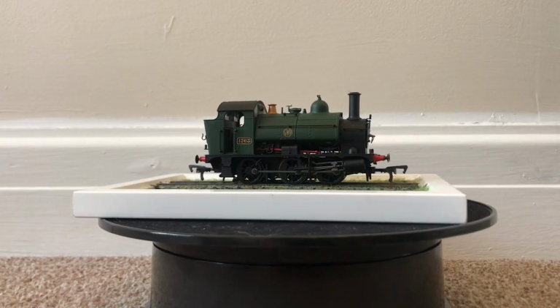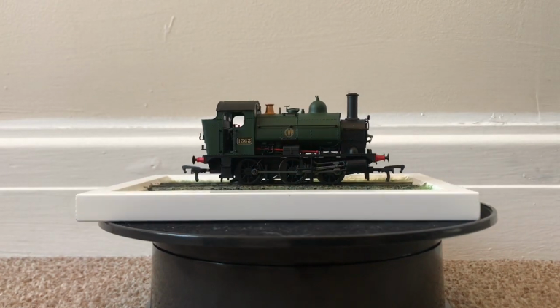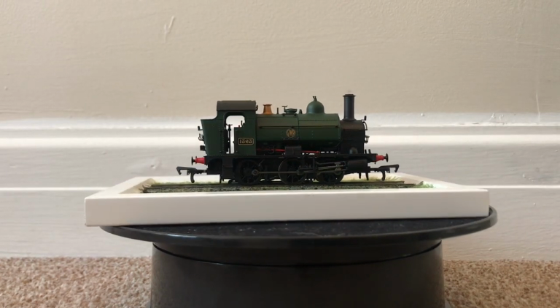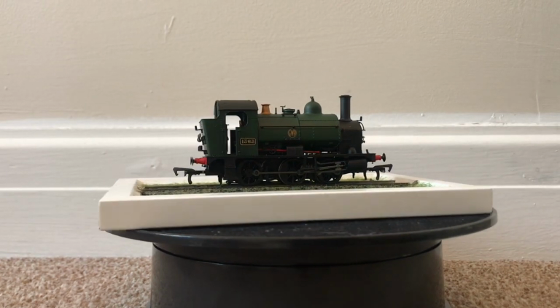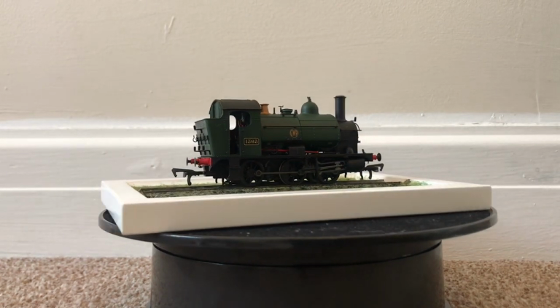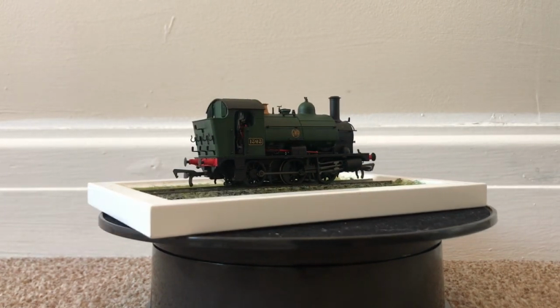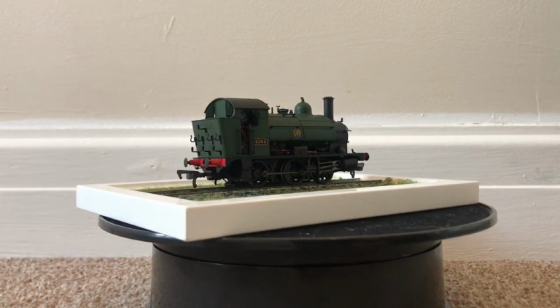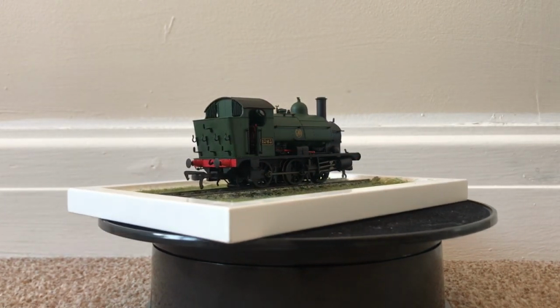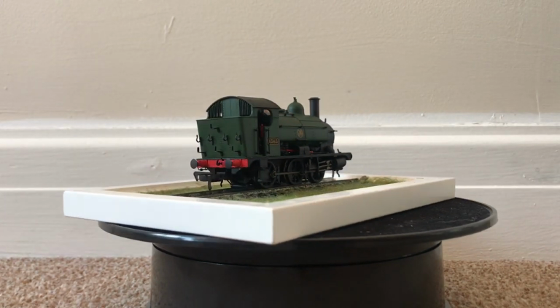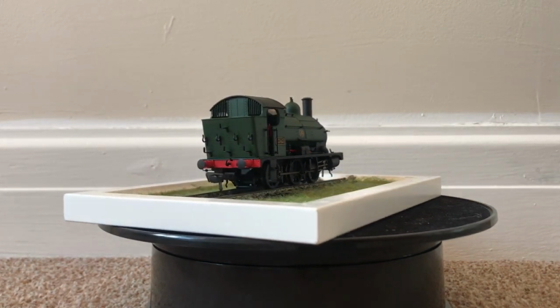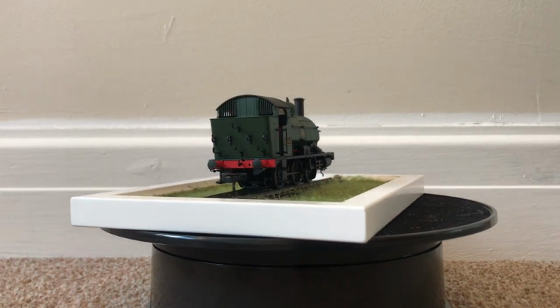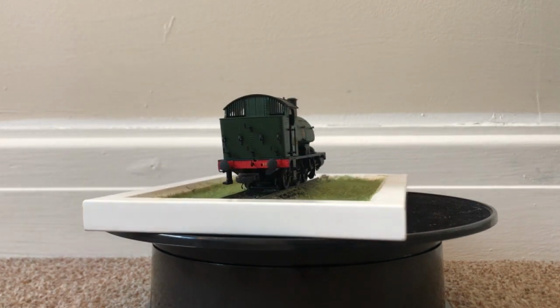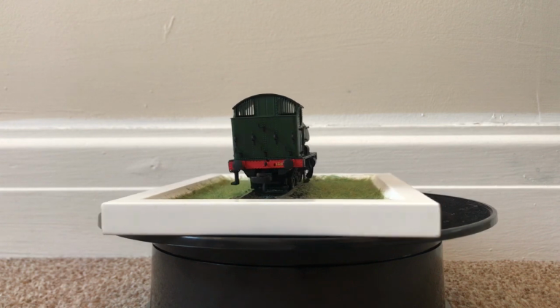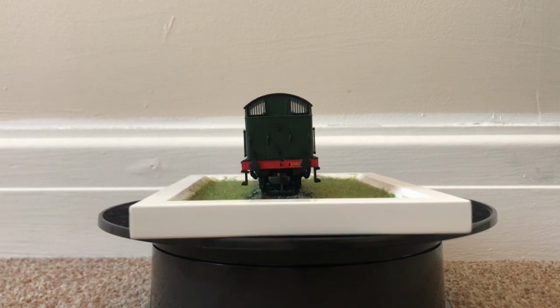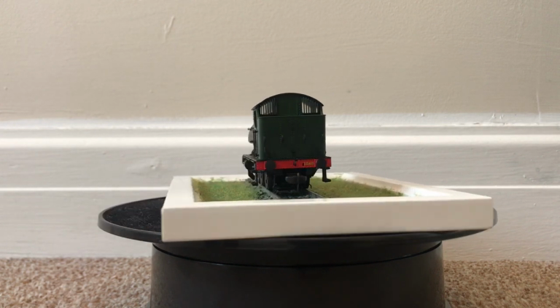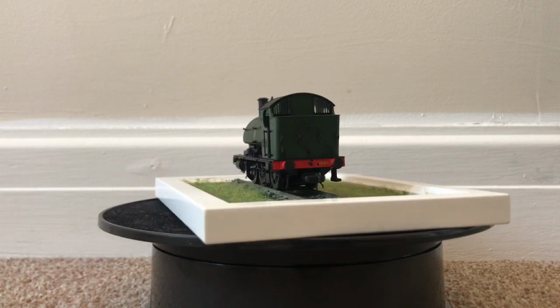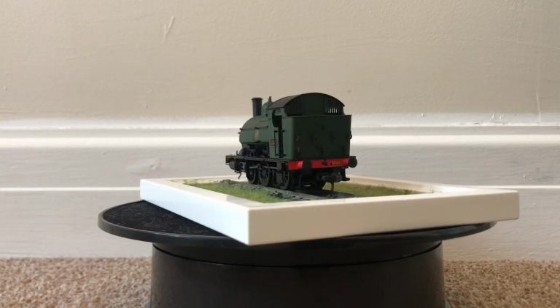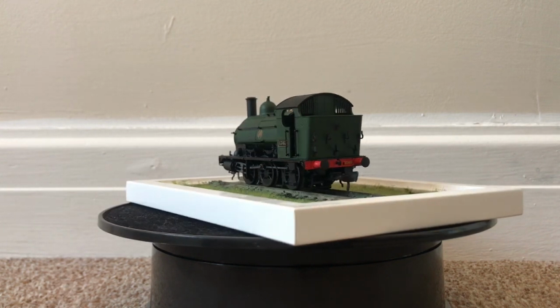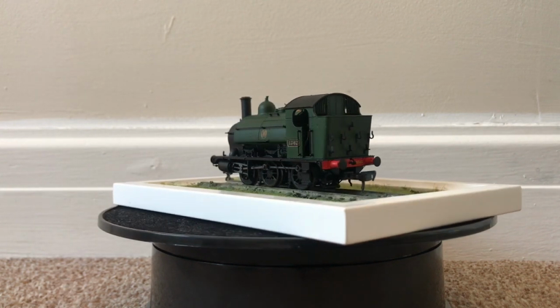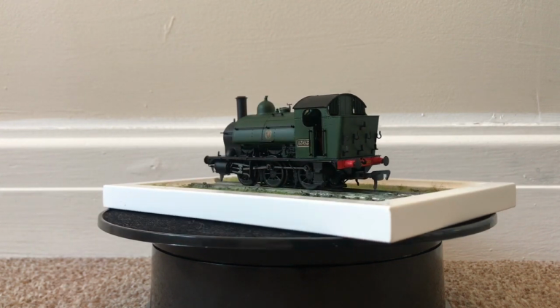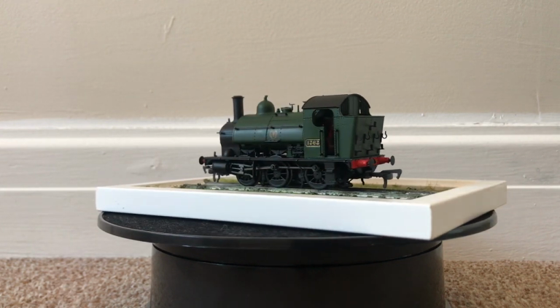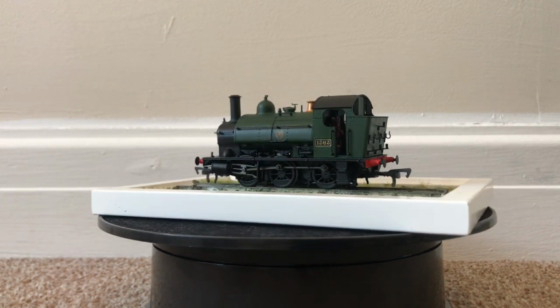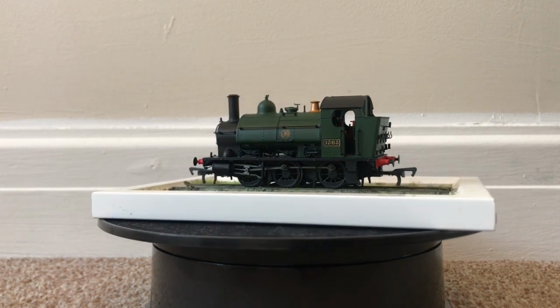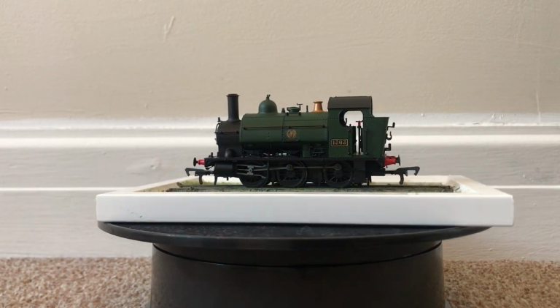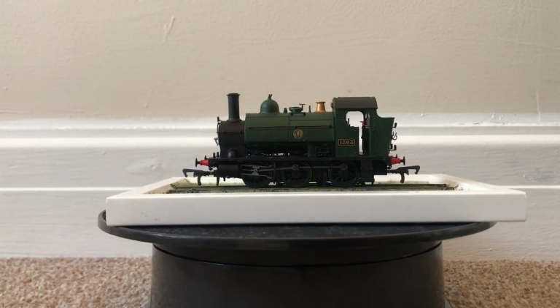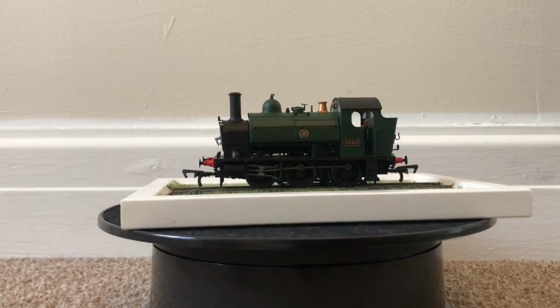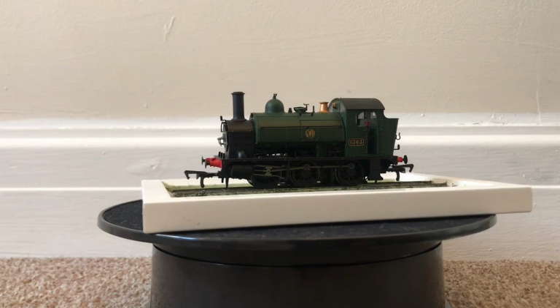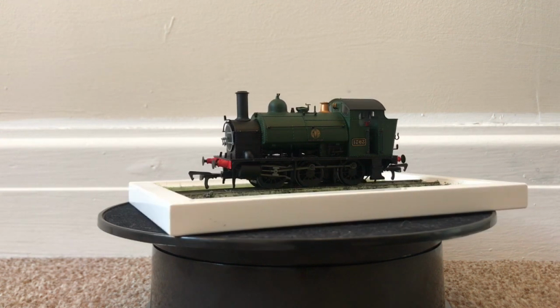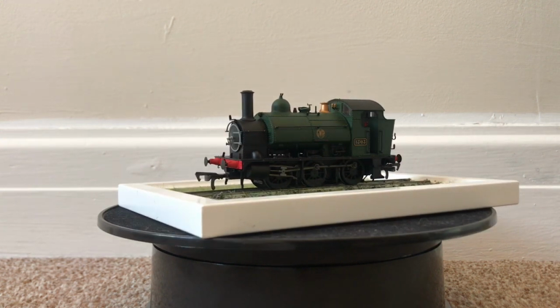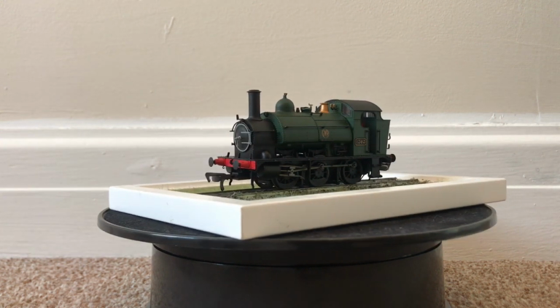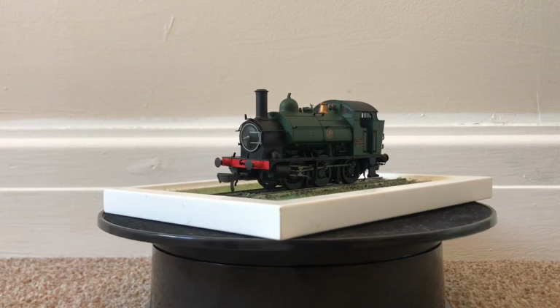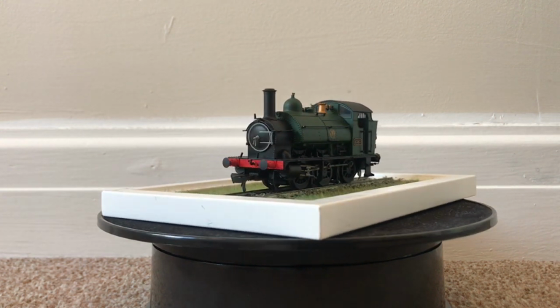Hello there everybody and welcome to another video. As you've seen from the title, this one is the review on the DJ Models Kernow Model Rail Centre GWR 1361 class, which is obviously a GWR saddle tank locomotive.